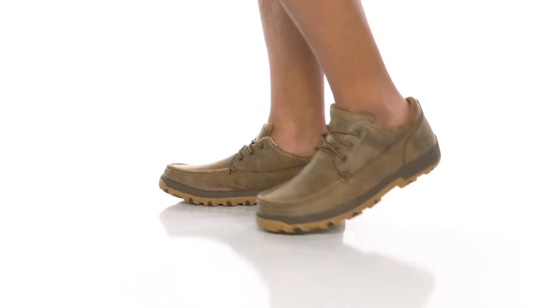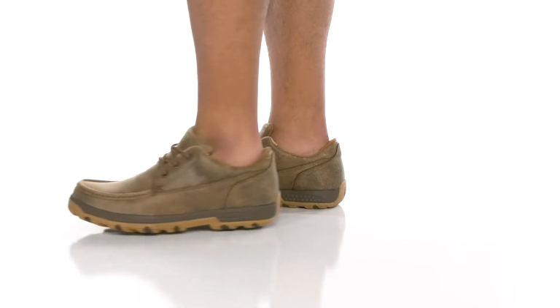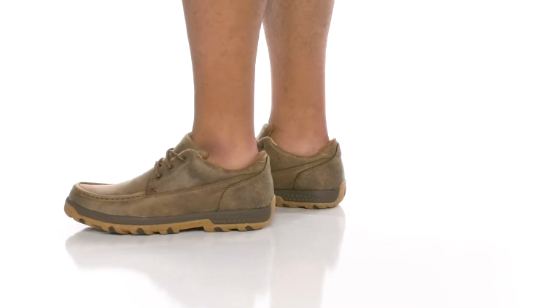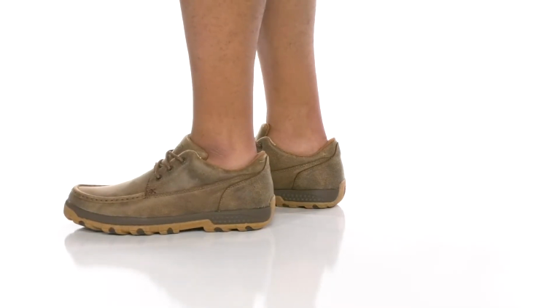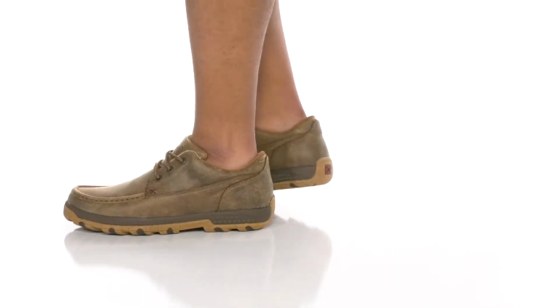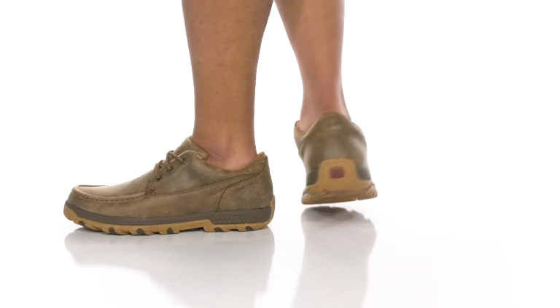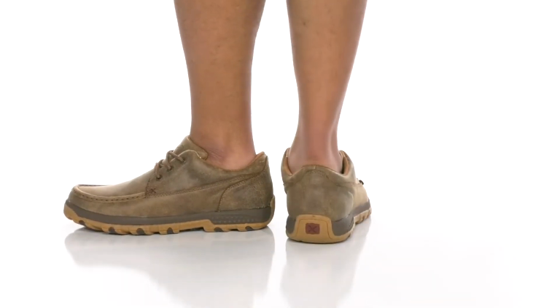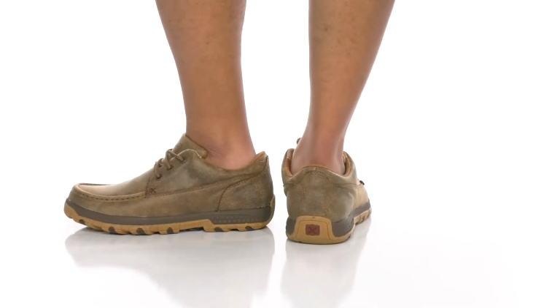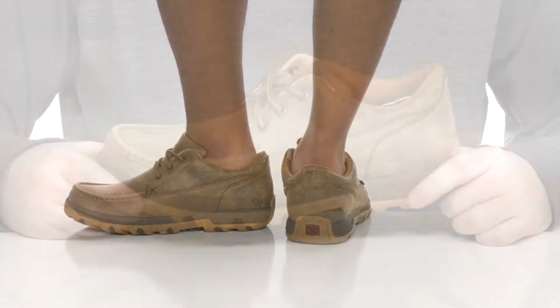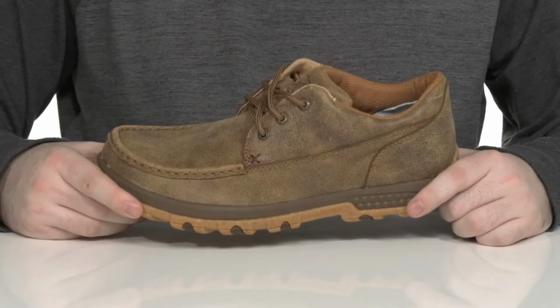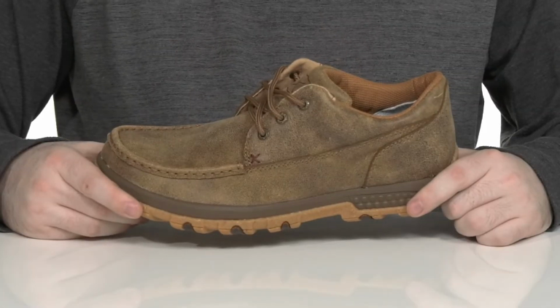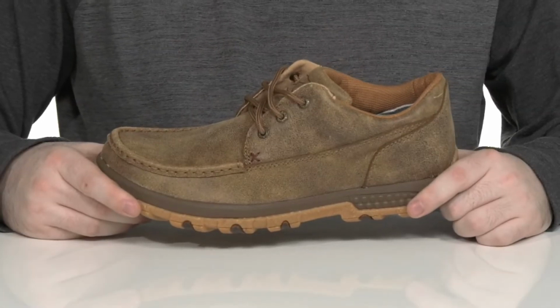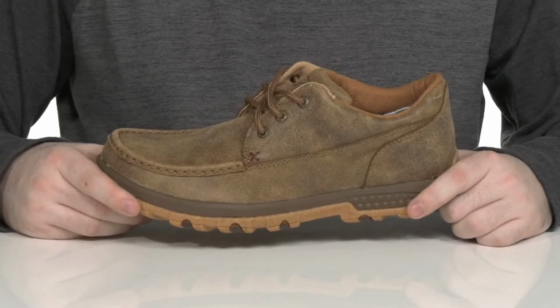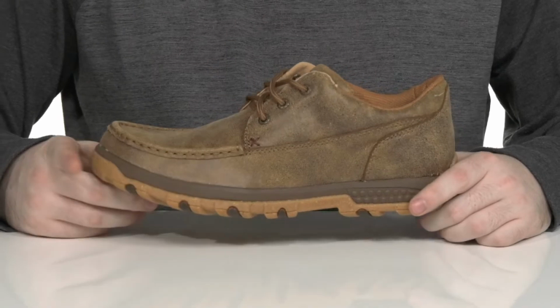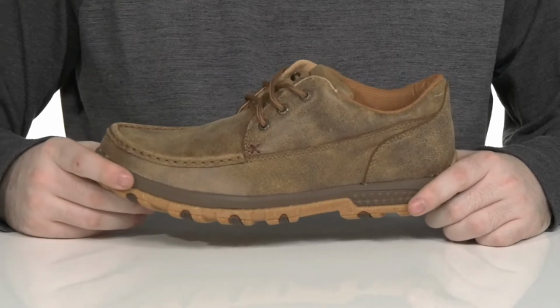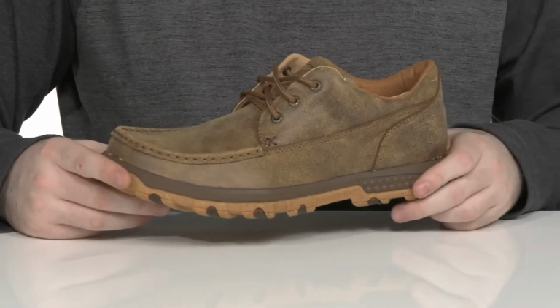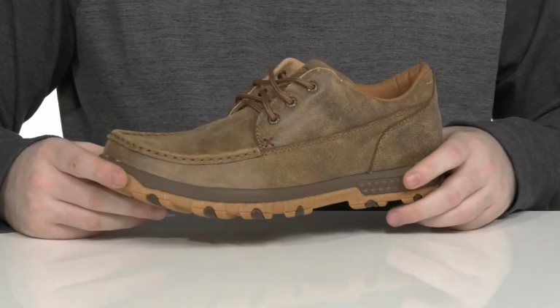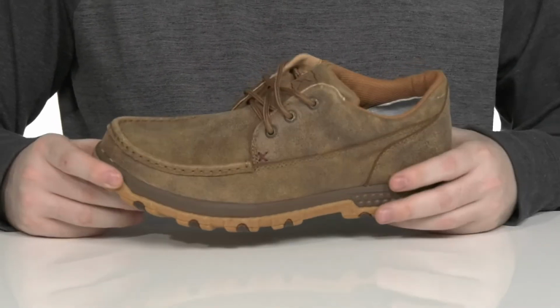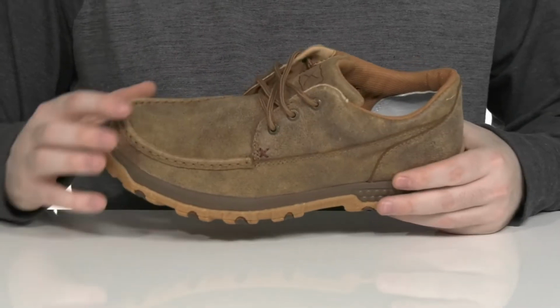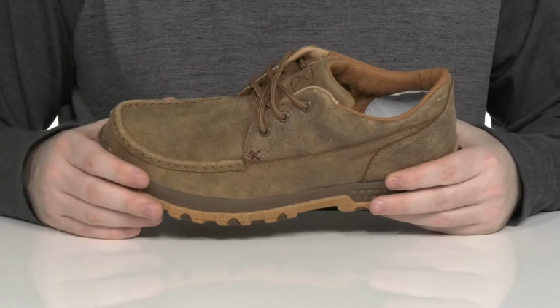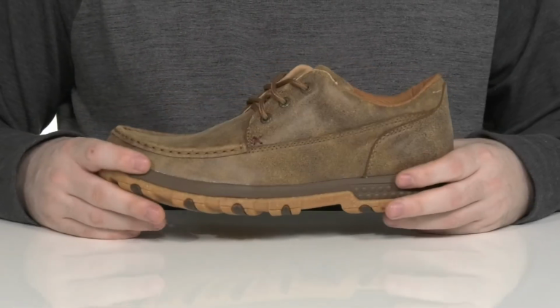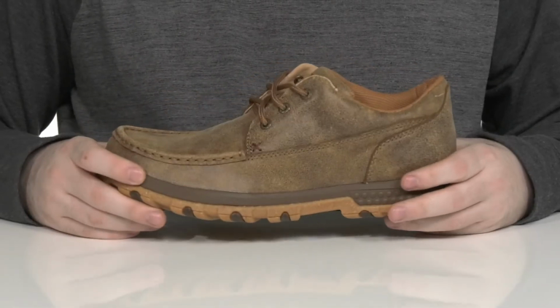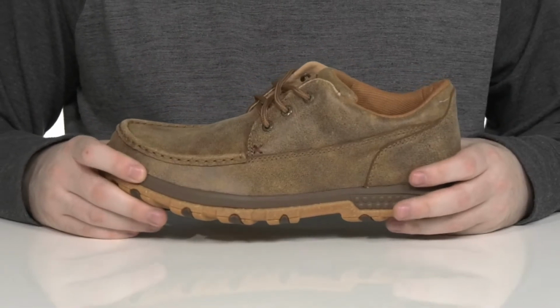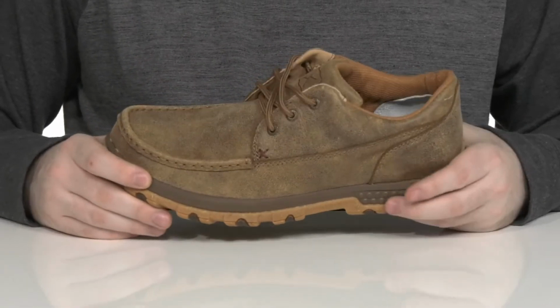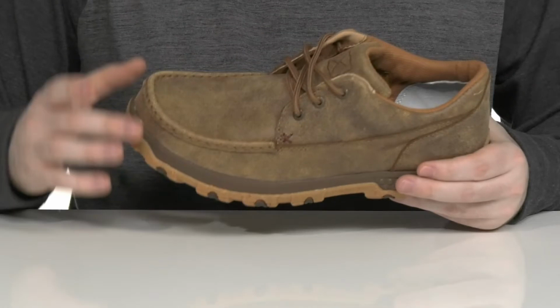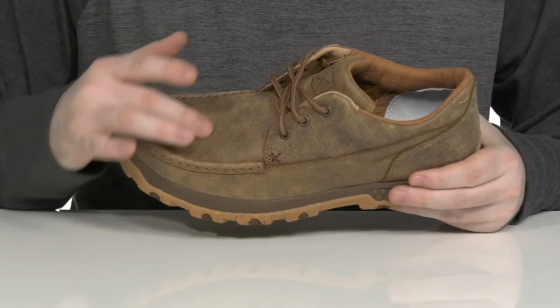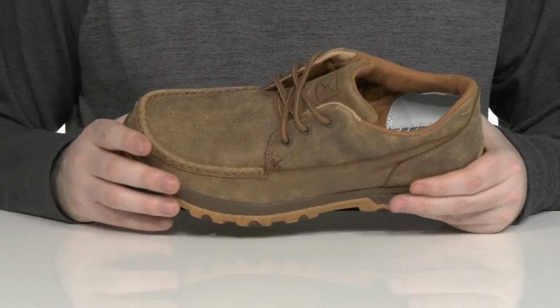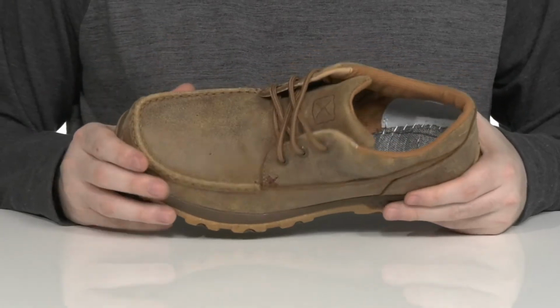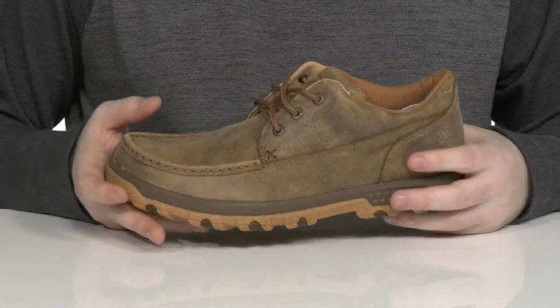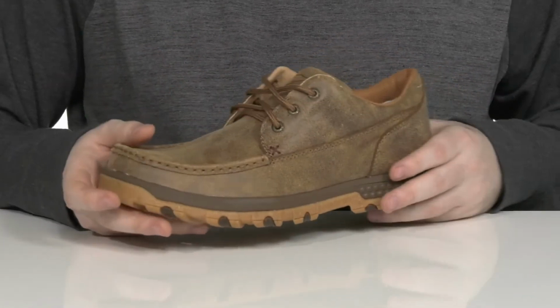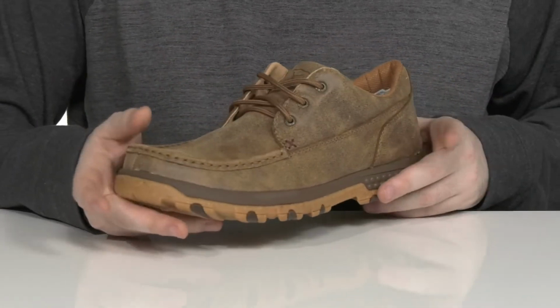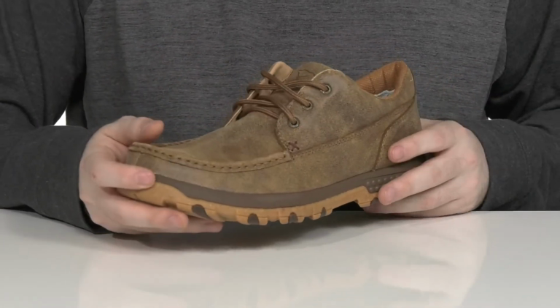Have a more unique and modern look to add to your western lifestyle with this silhouette from Twisted X. This easy-to-wear style has a handcrafted full grain leather upper. It has a very unique texture to it, accentuating its style.